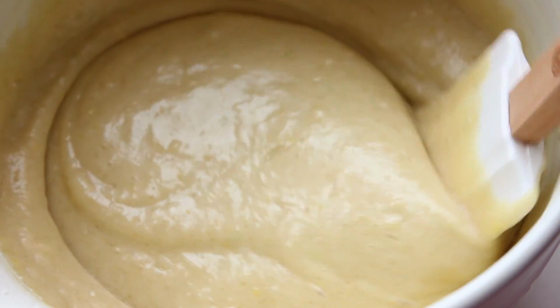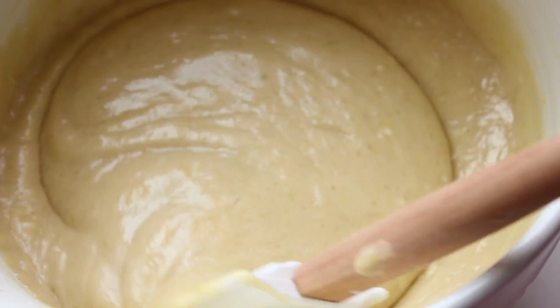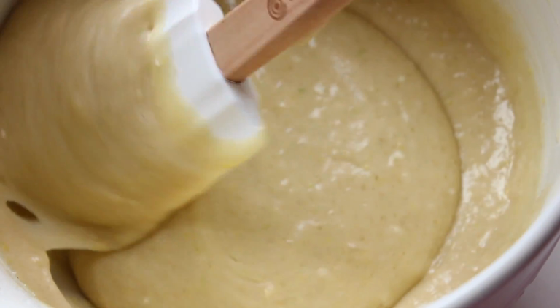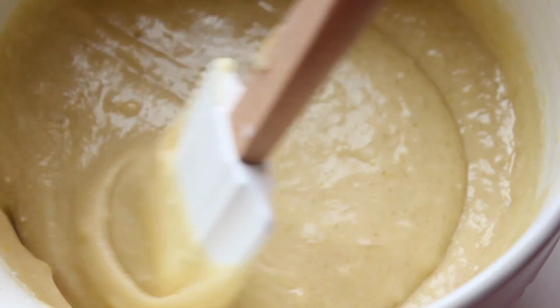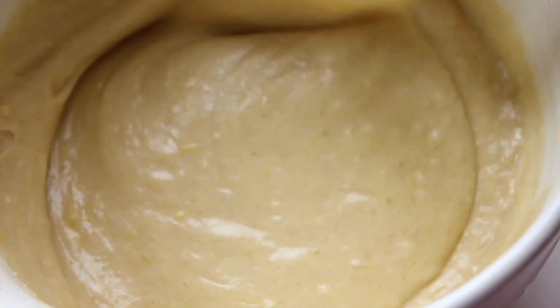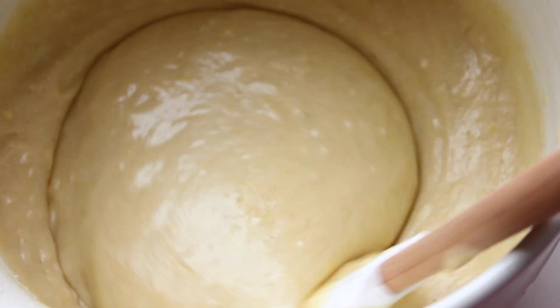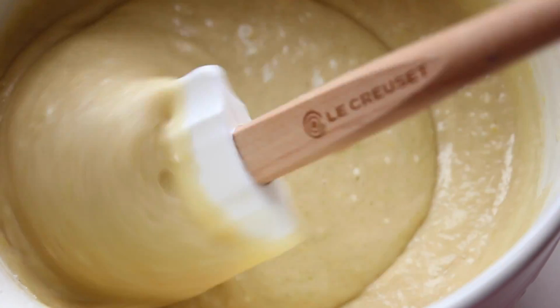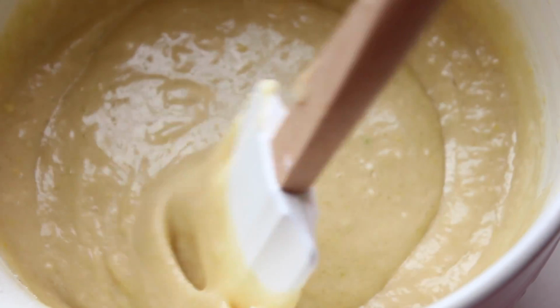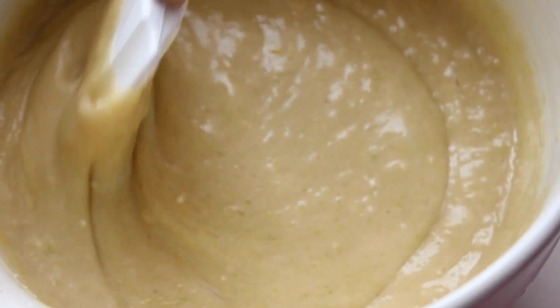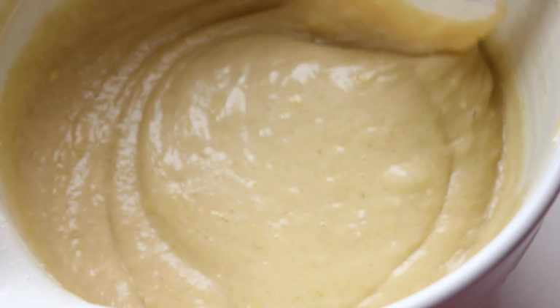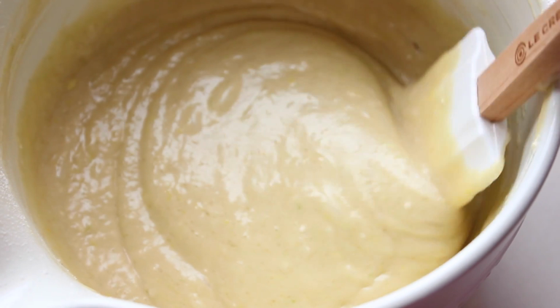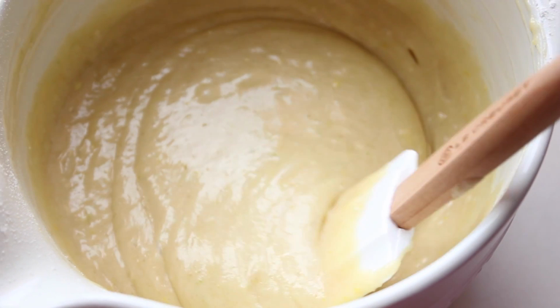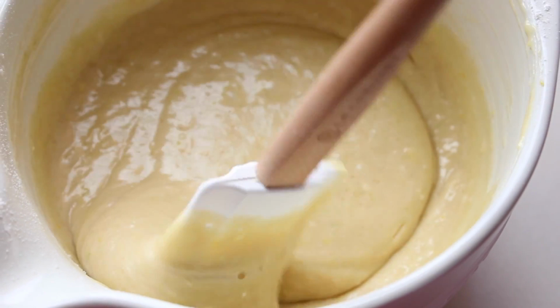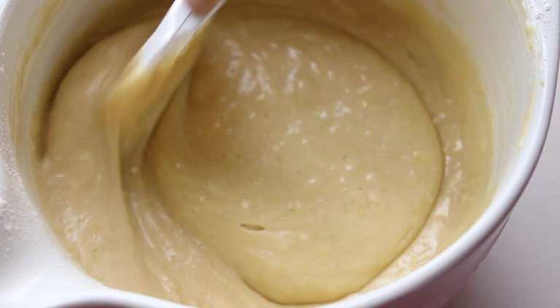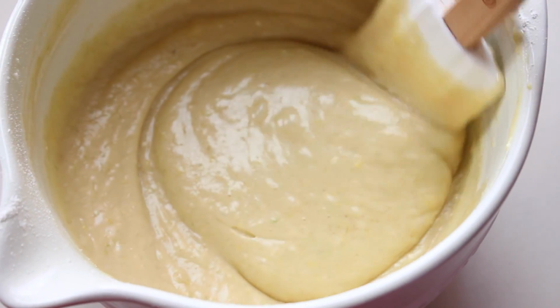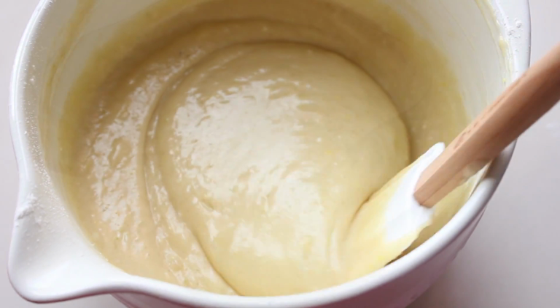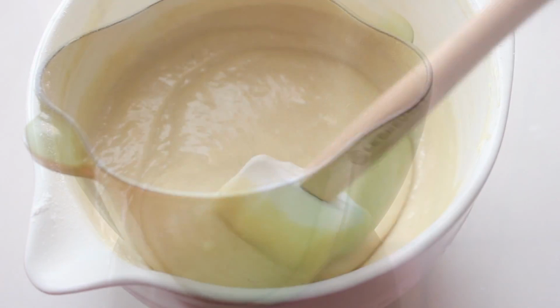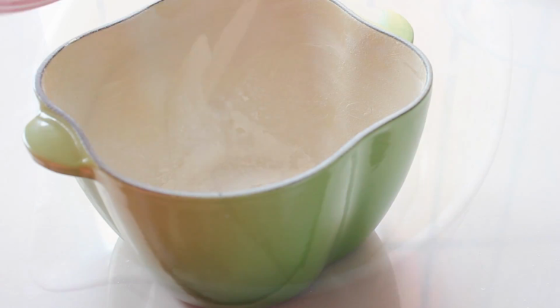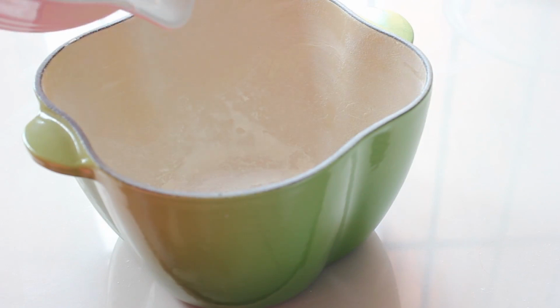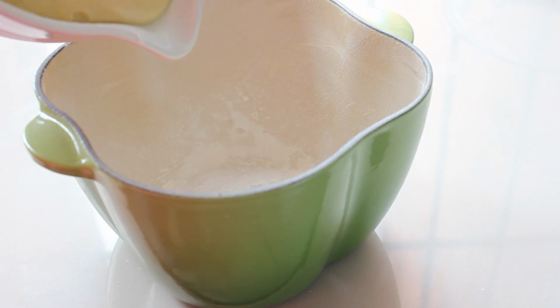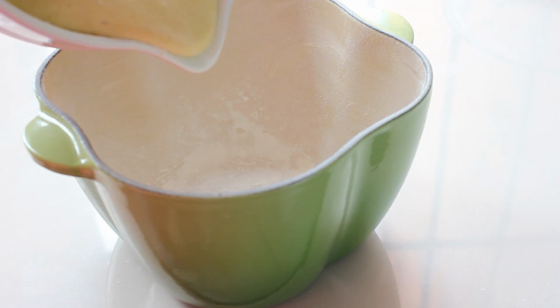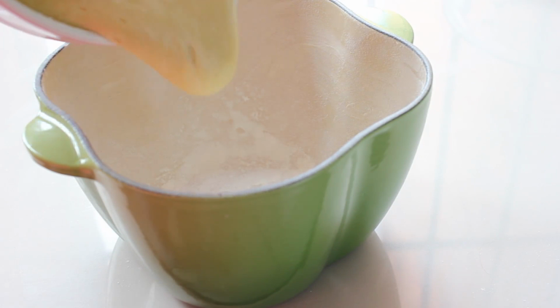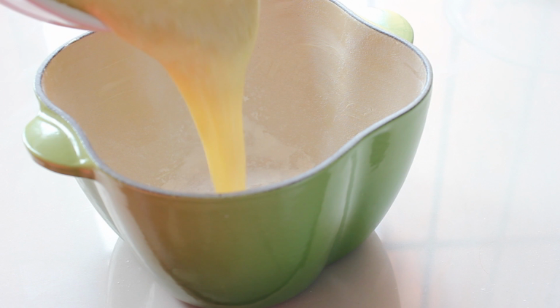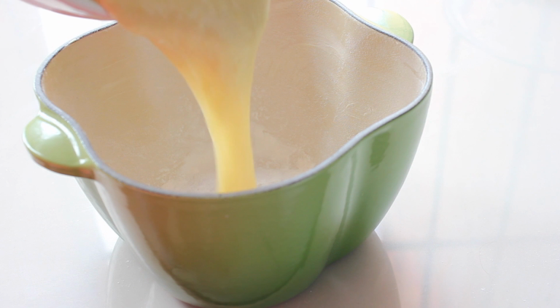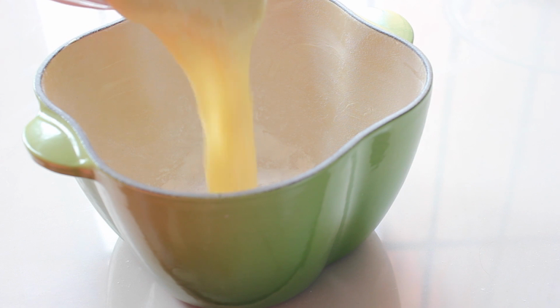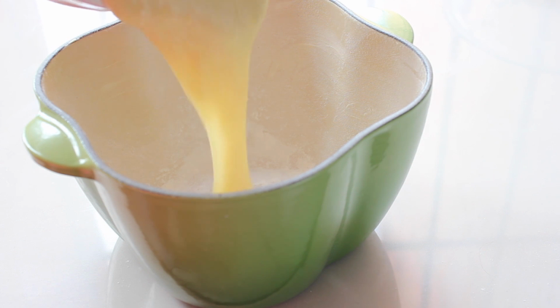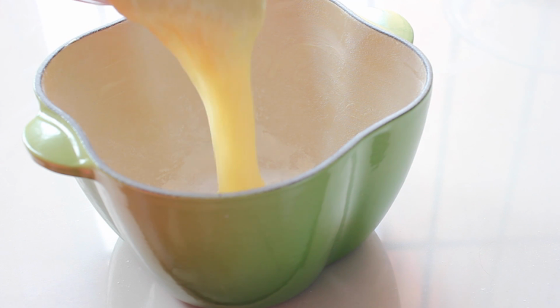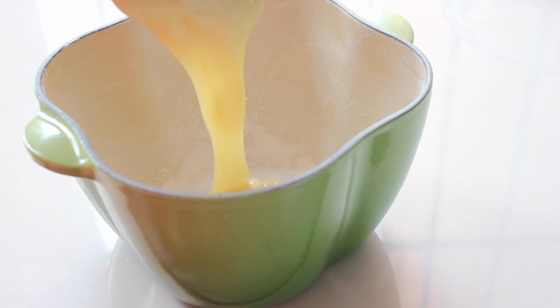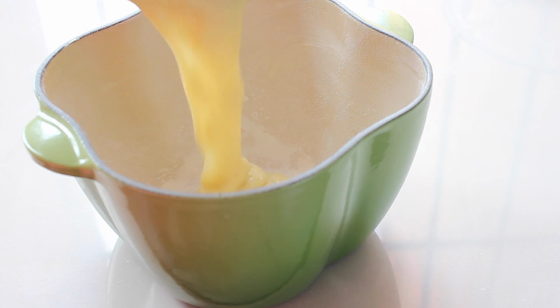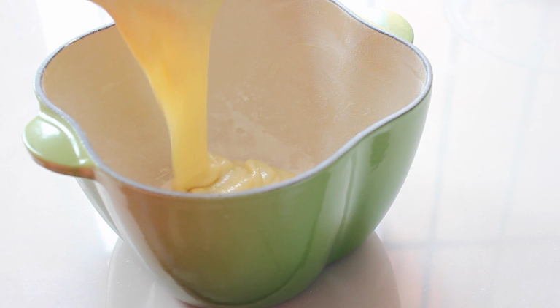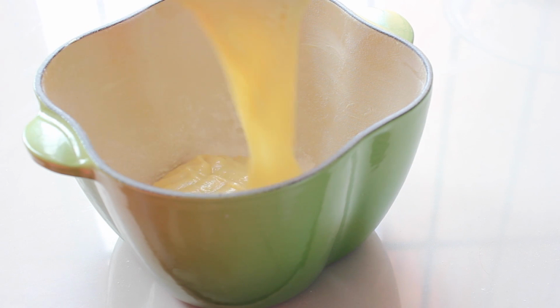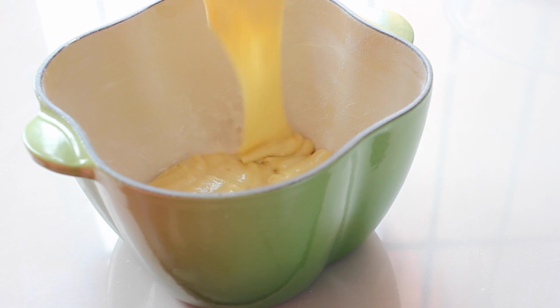When you finish adding all your ingredients and the mix looks like this — beautiful and smooth — put it in the pan, previously covered with butter and flour.